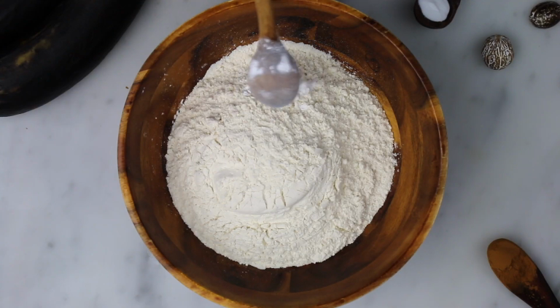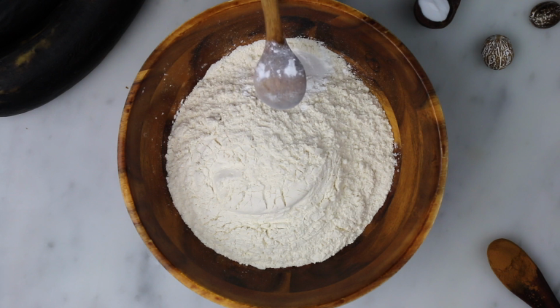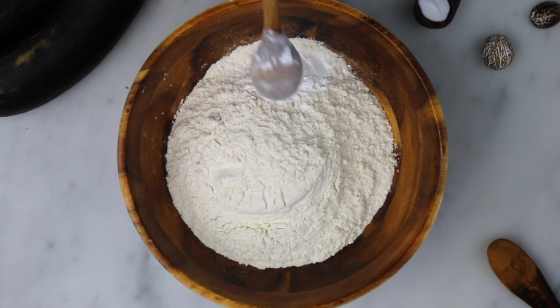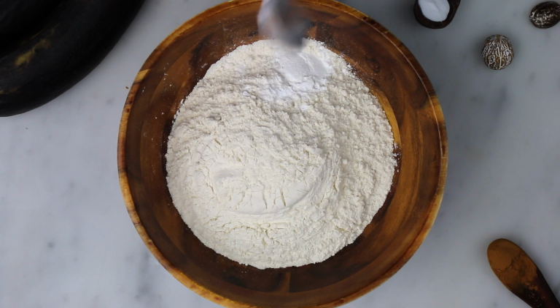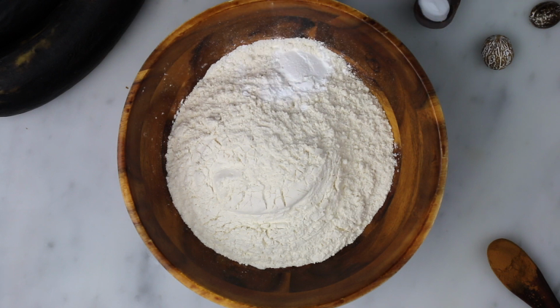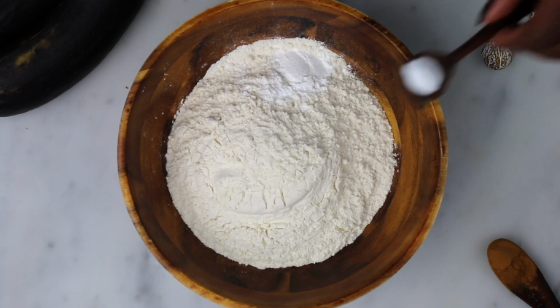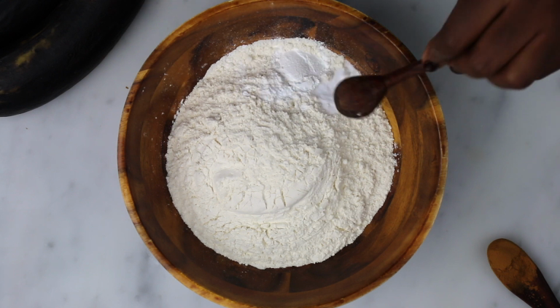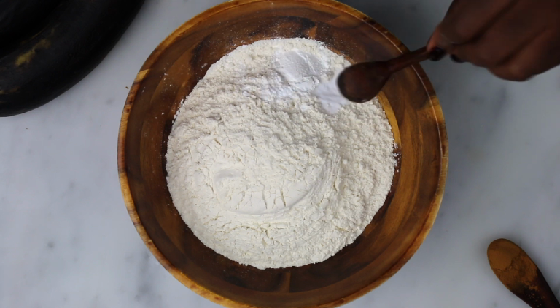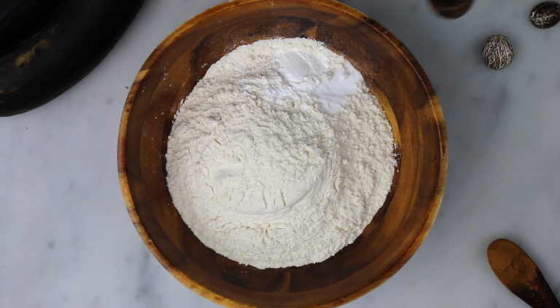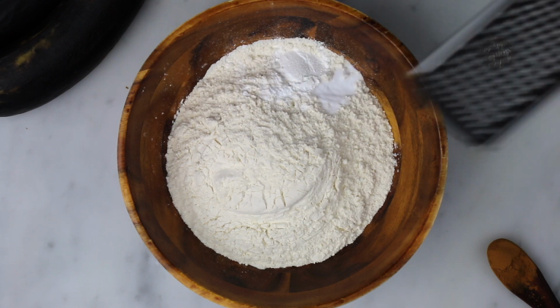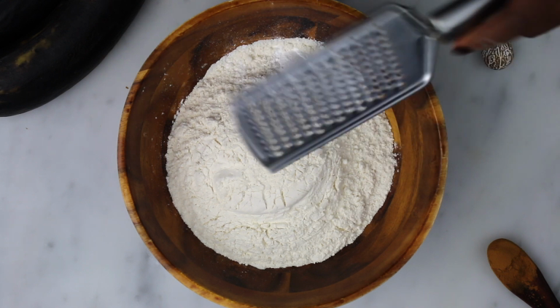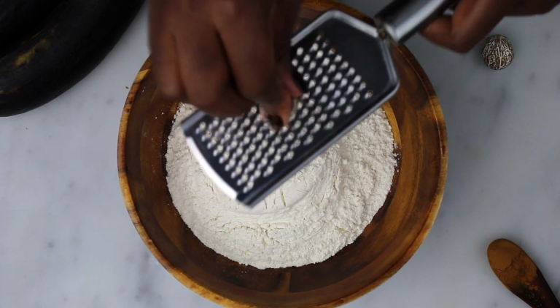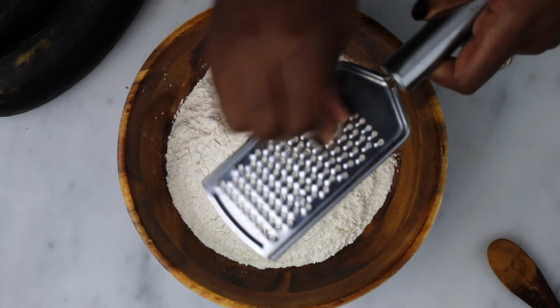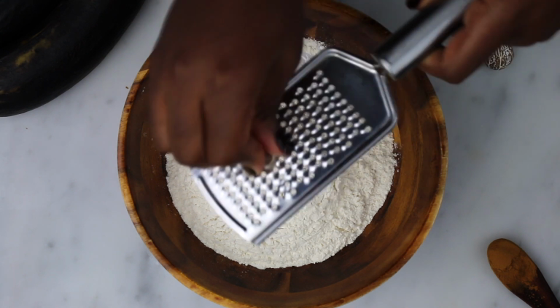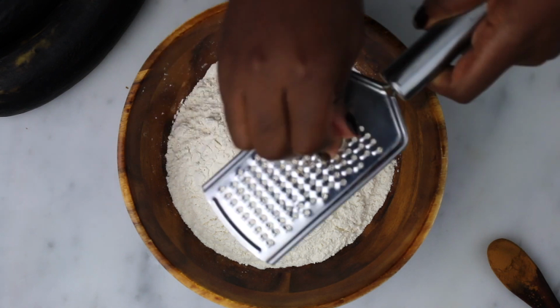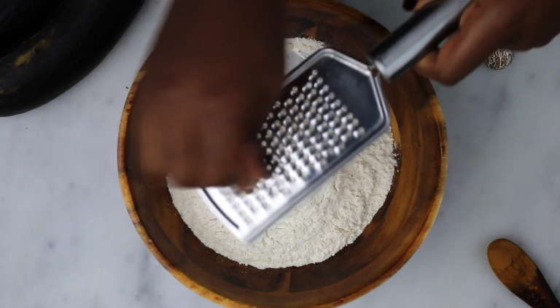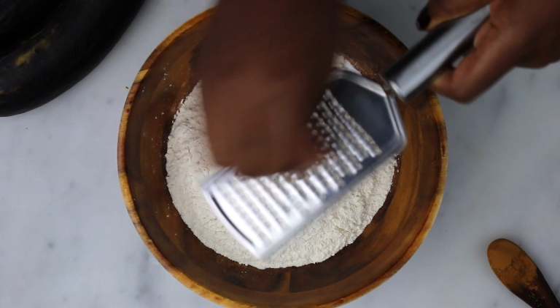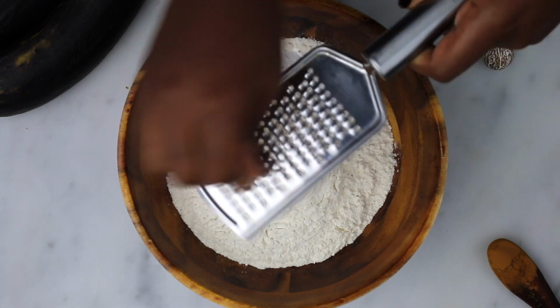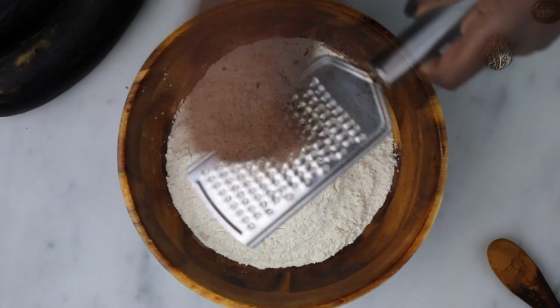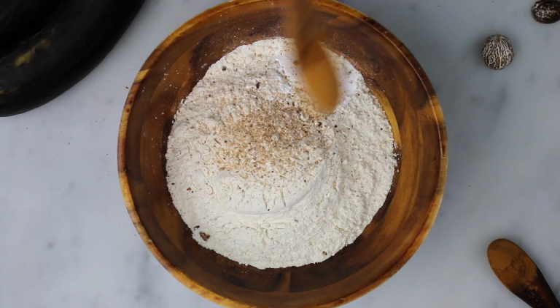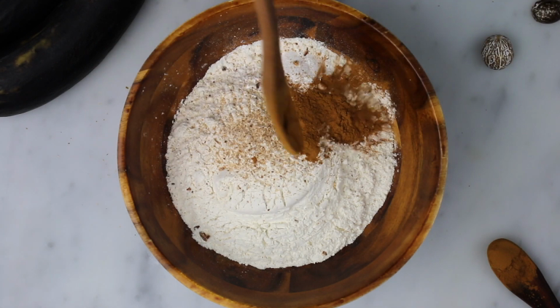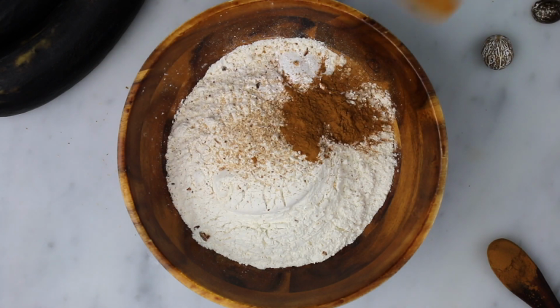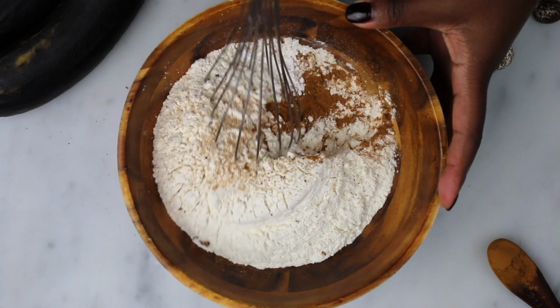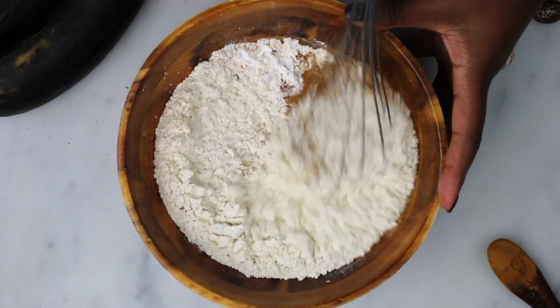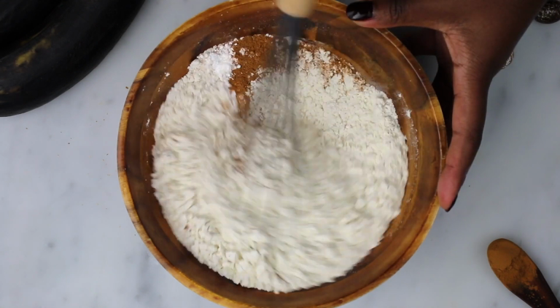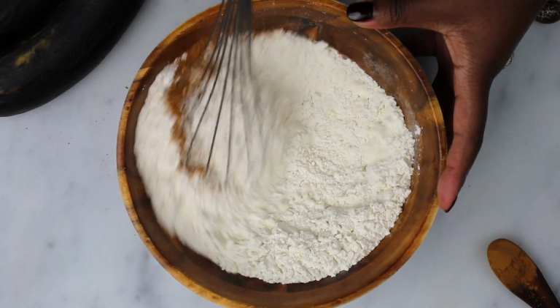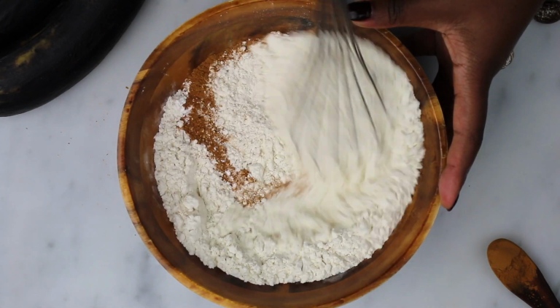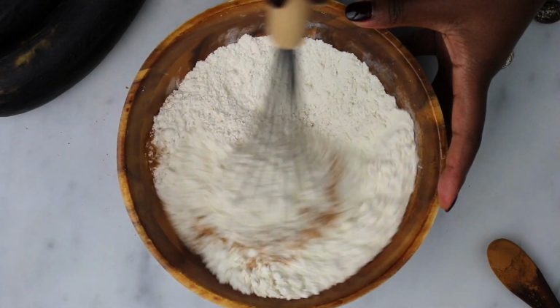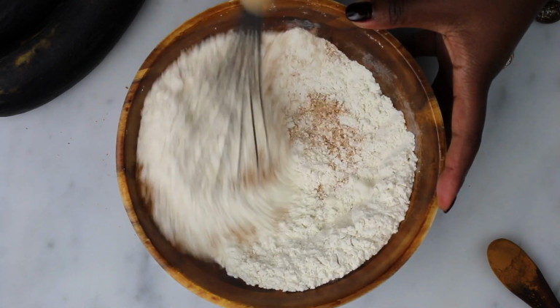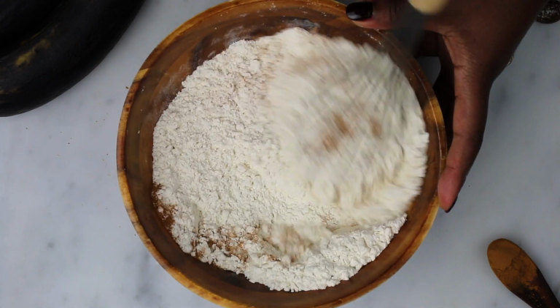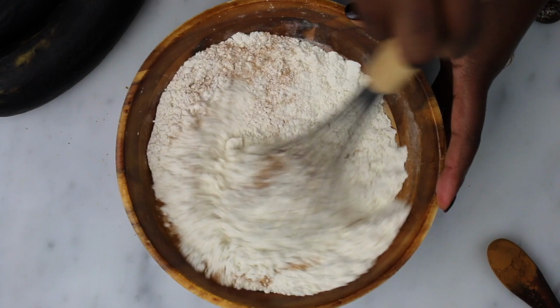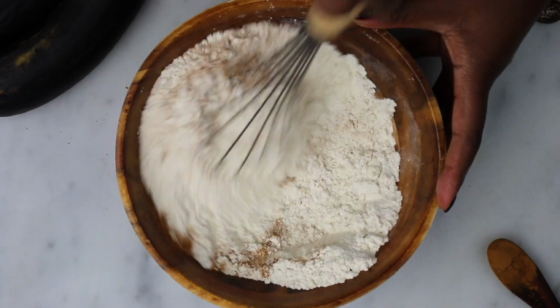Put all the dry ingredients except the sugar in a bowl. Give it a whisk and set it aside.